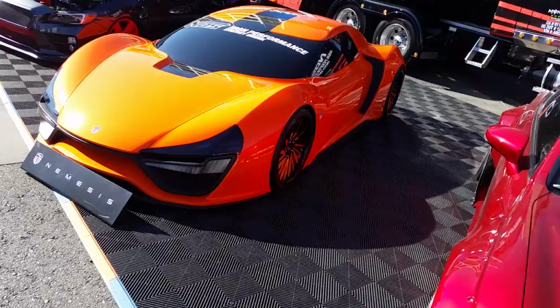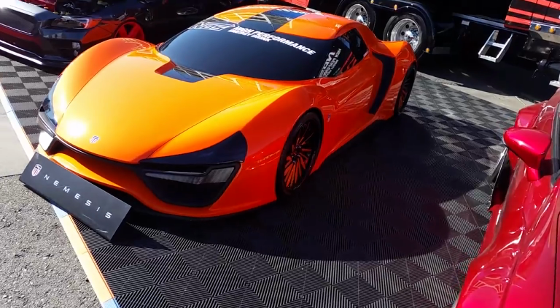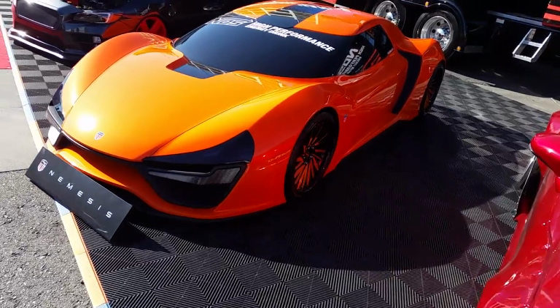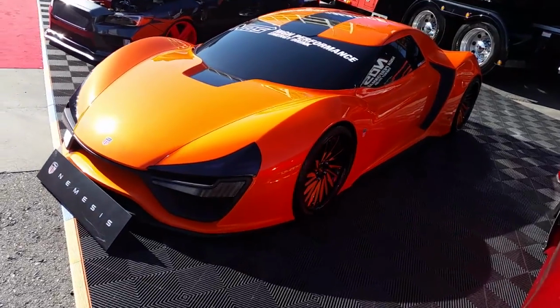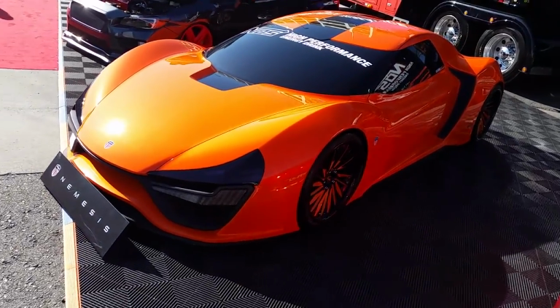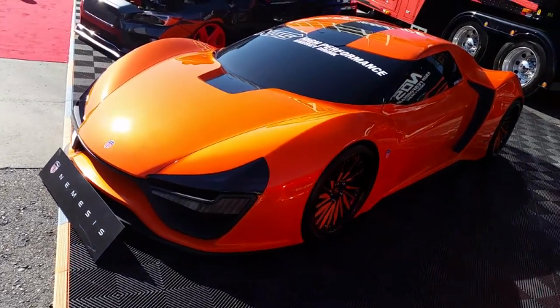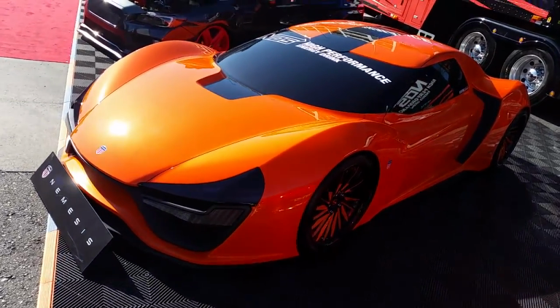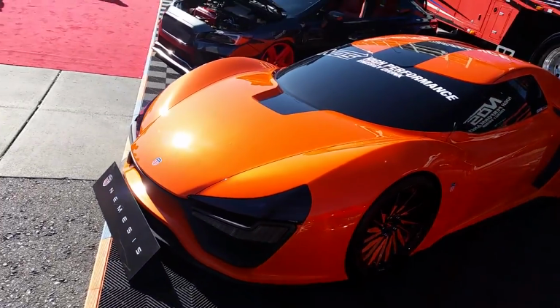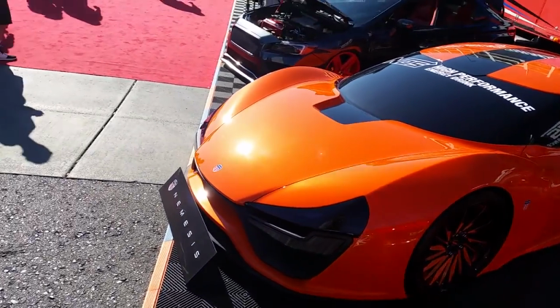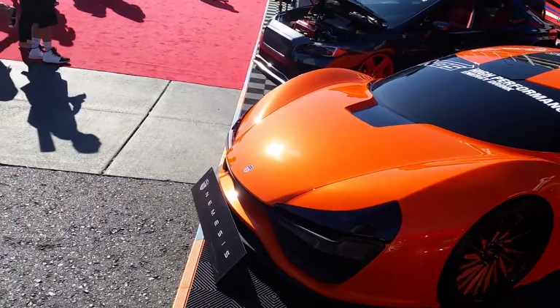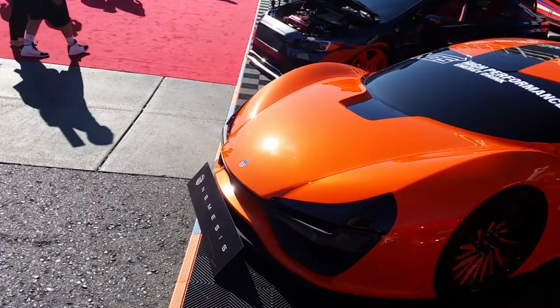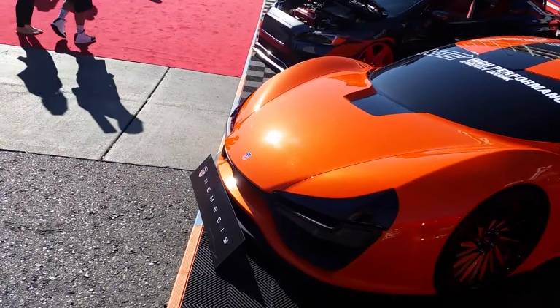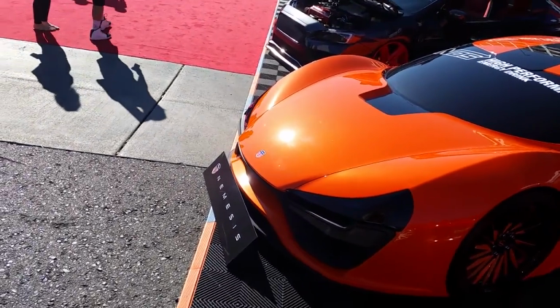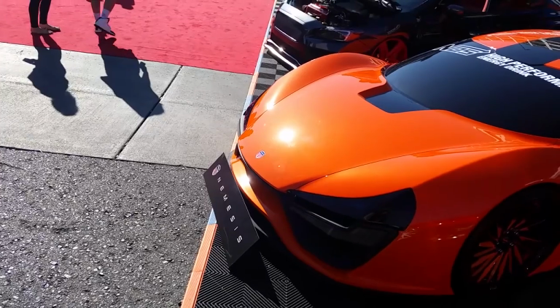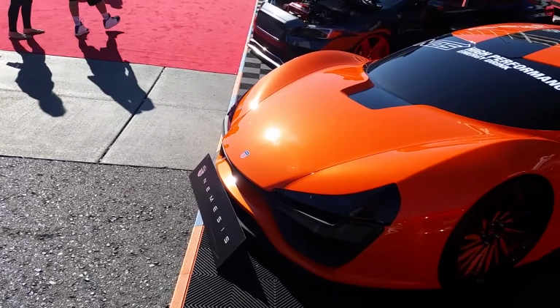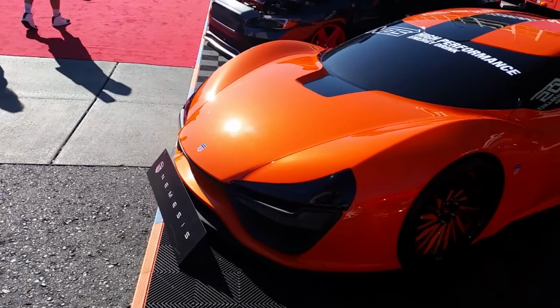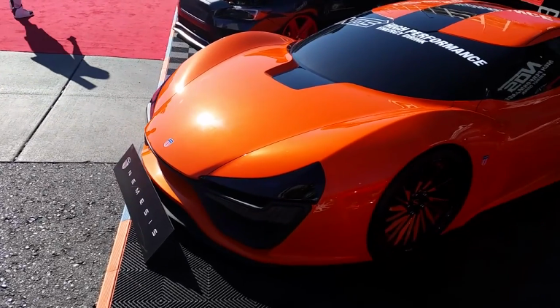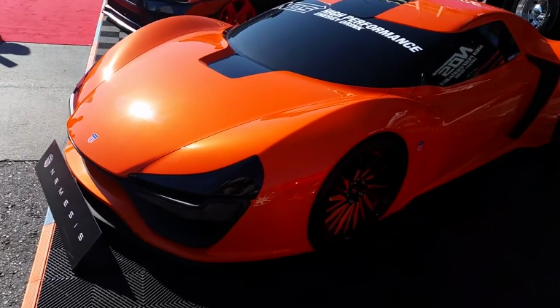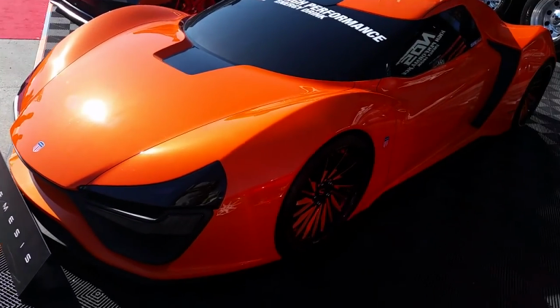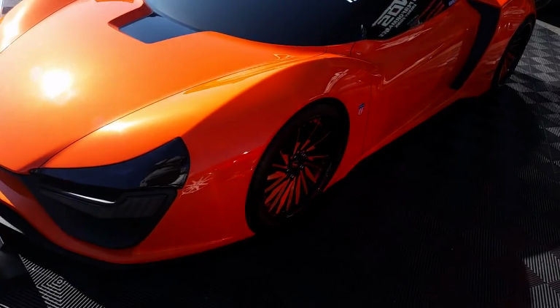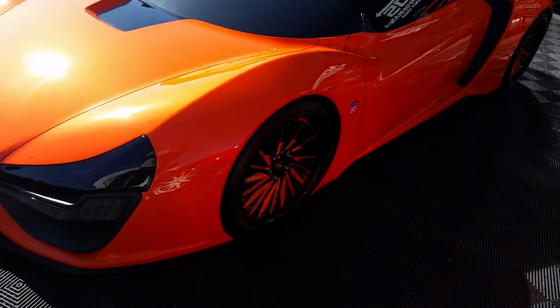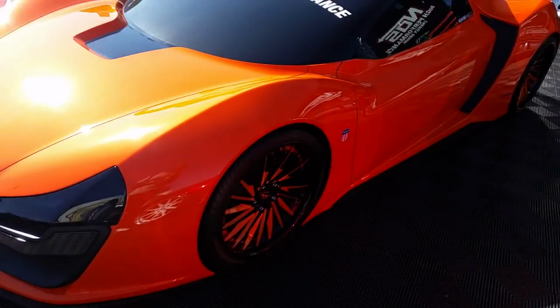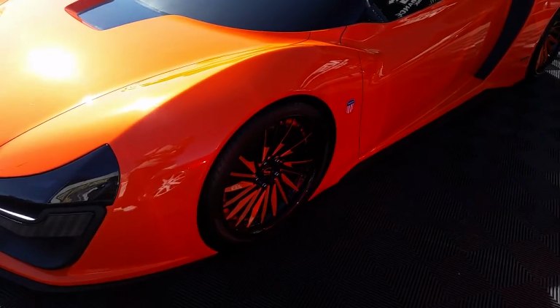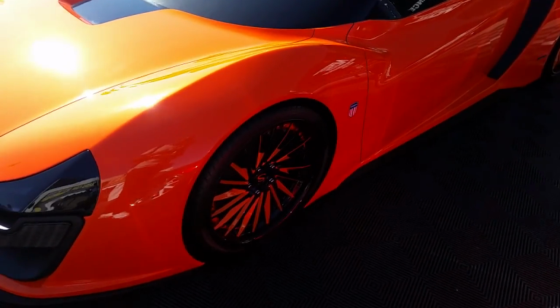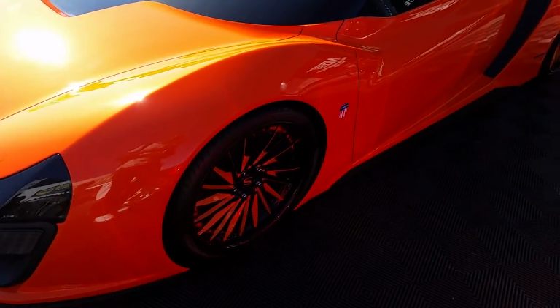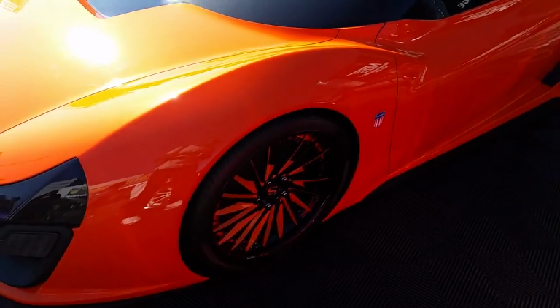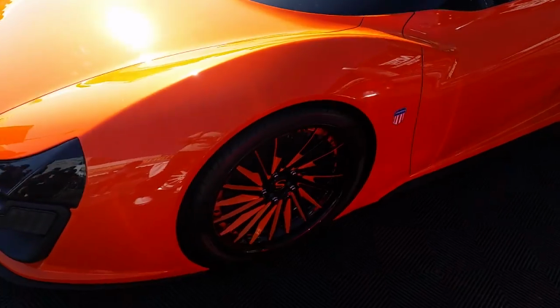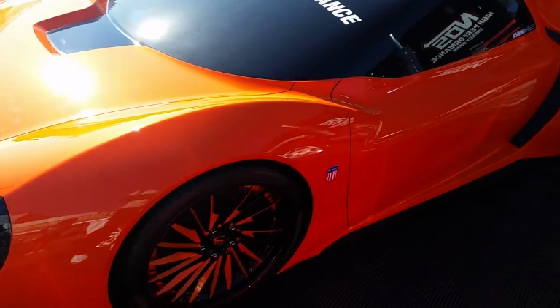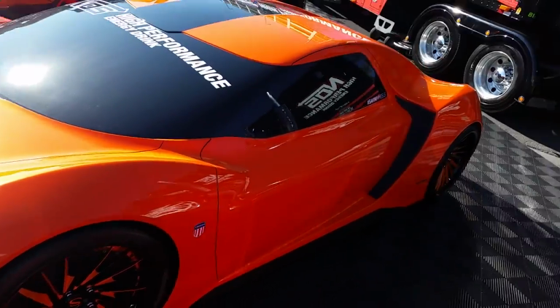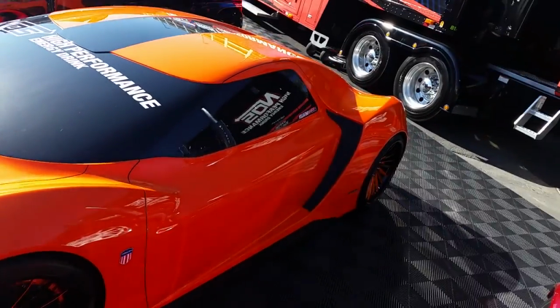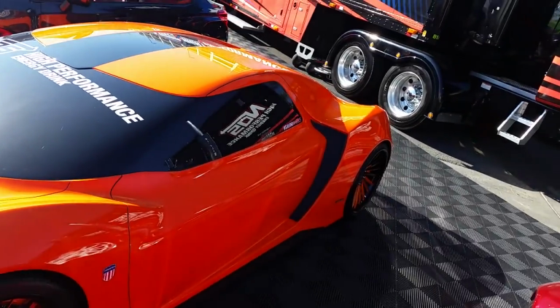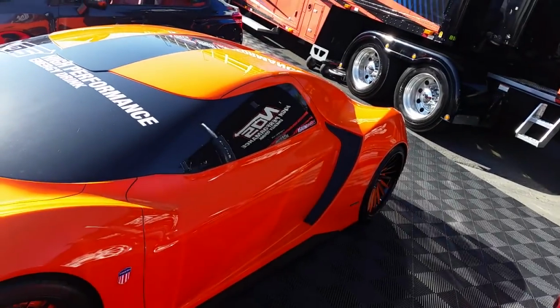It's your boy KB from Dozen Tires TV. This is a try-on car — Nemesis. Don't know what the hell that is. But got these Savini wheels on it that we sell — 19's on the front, 20's on the rear.